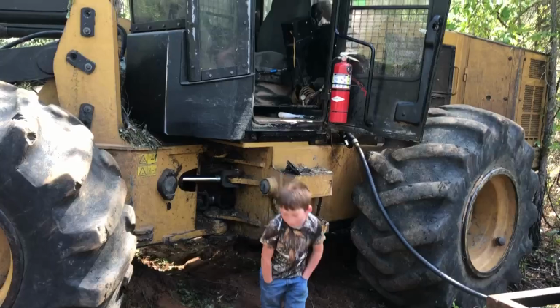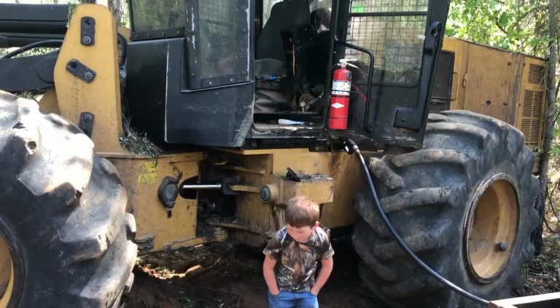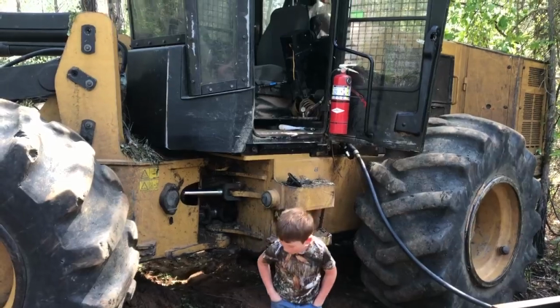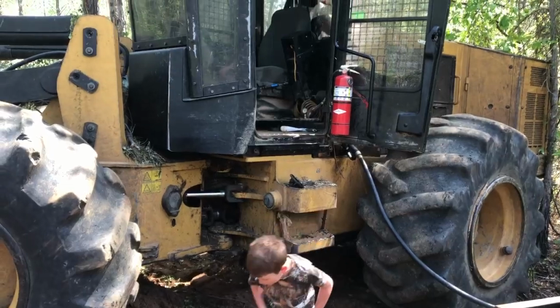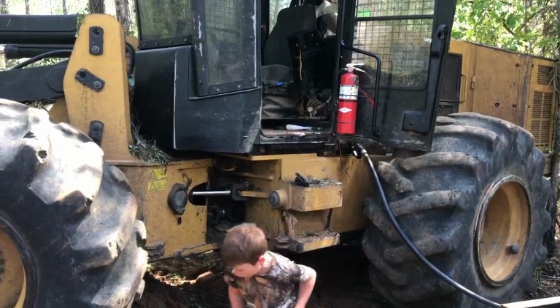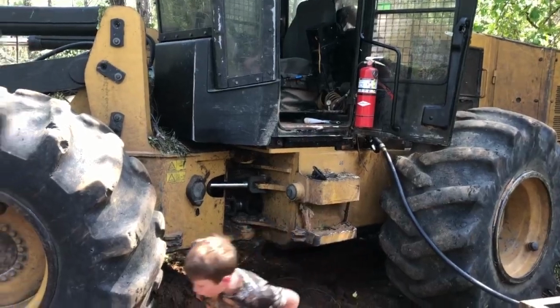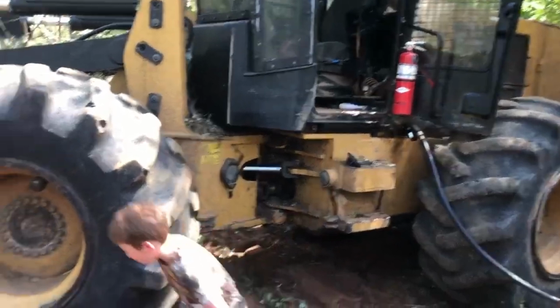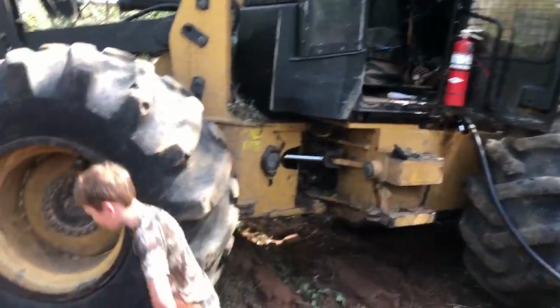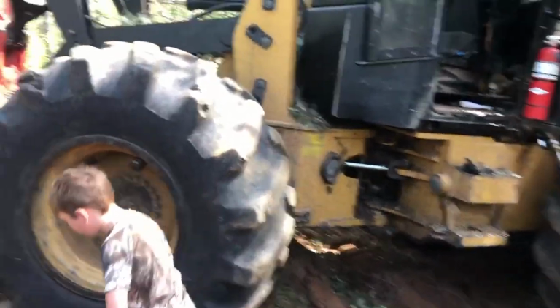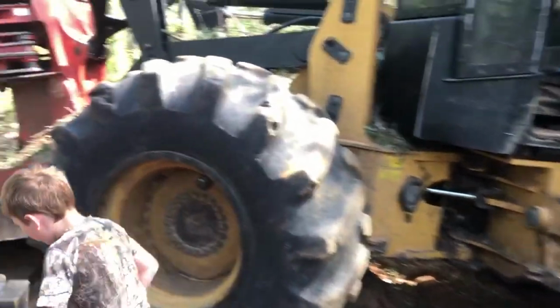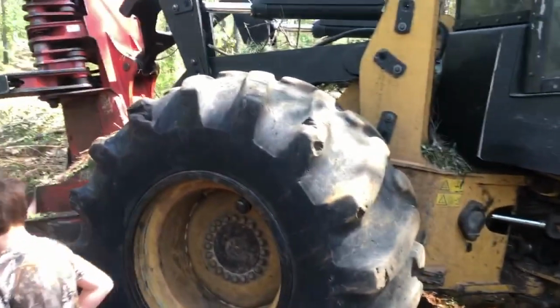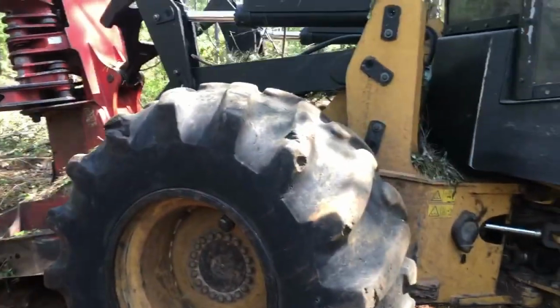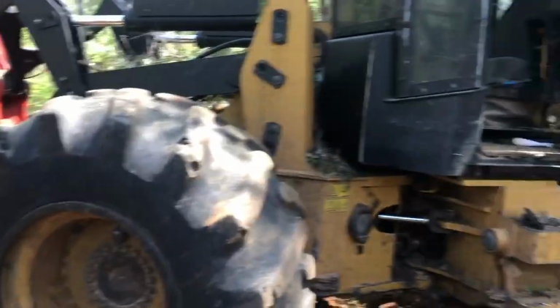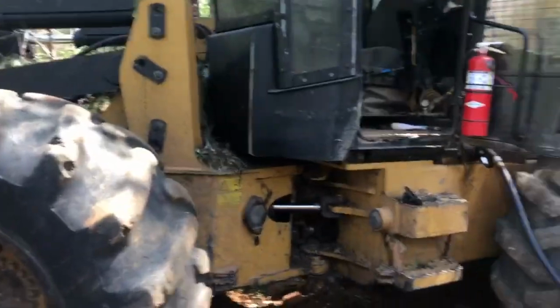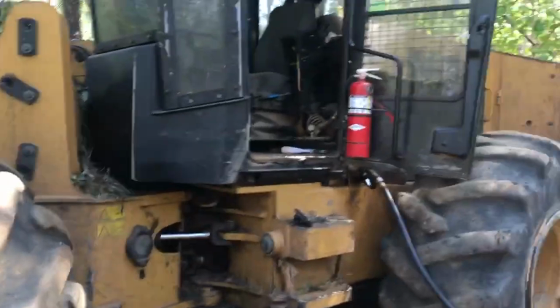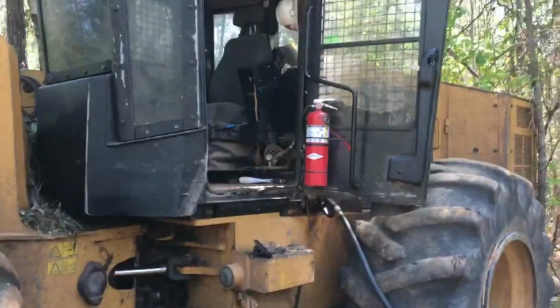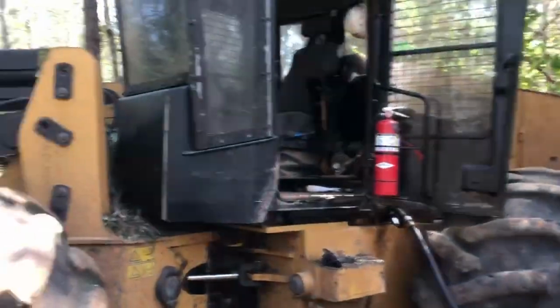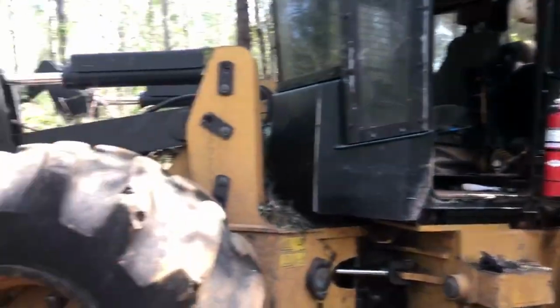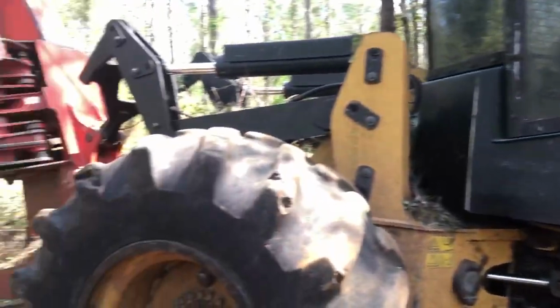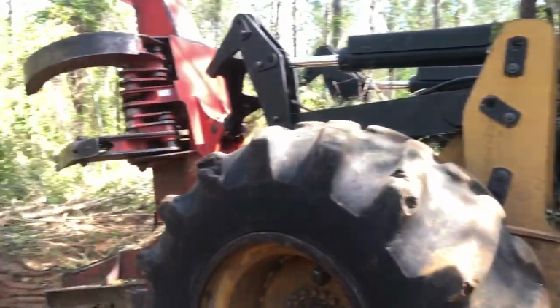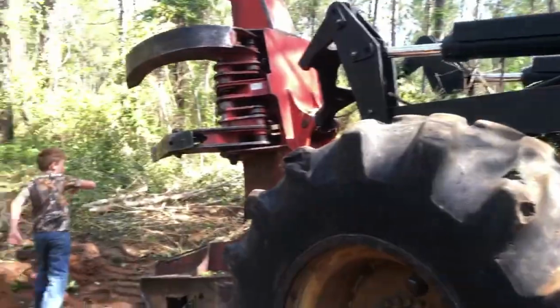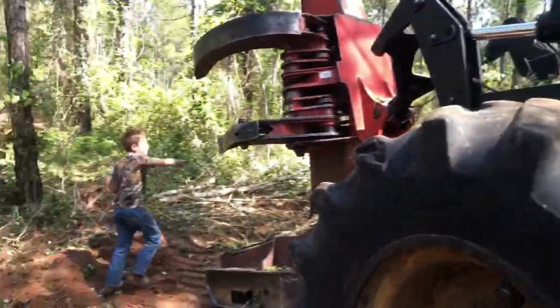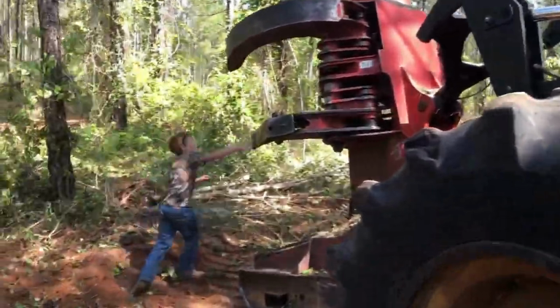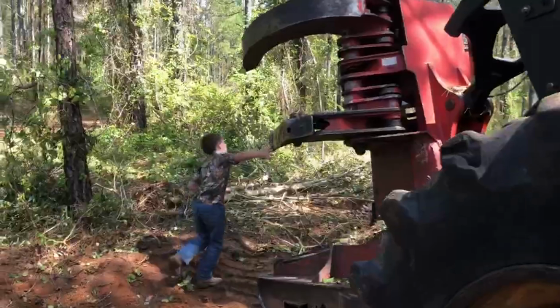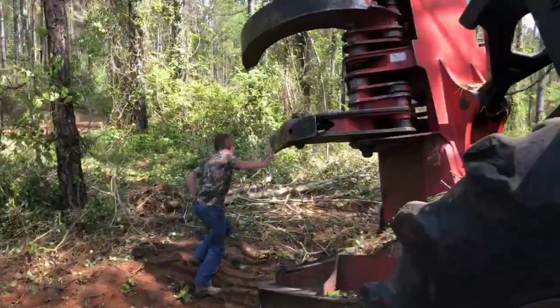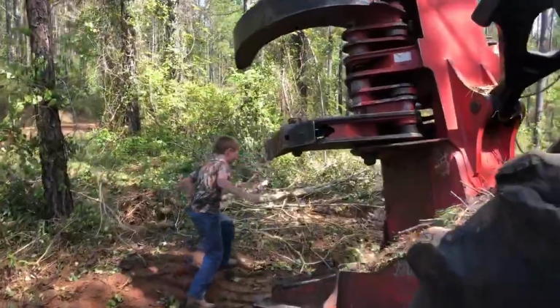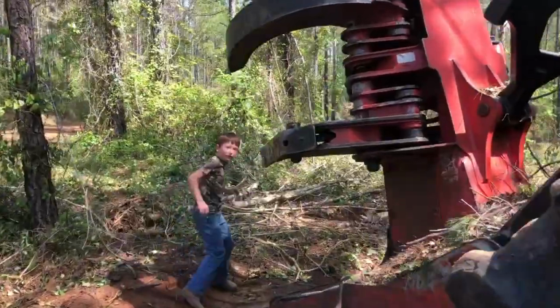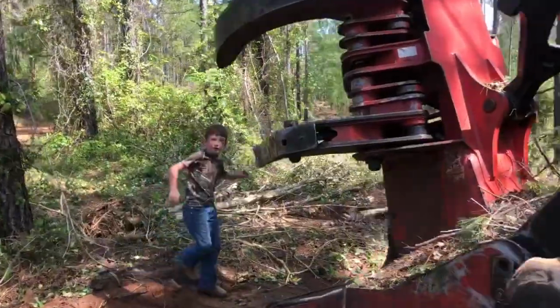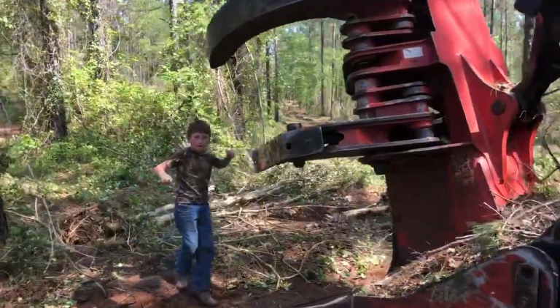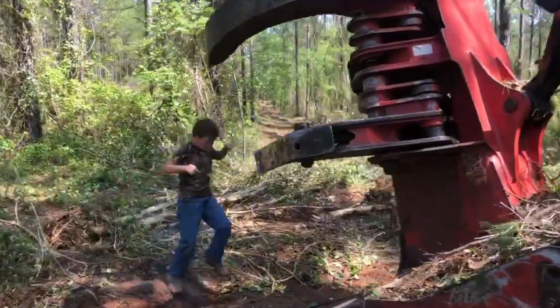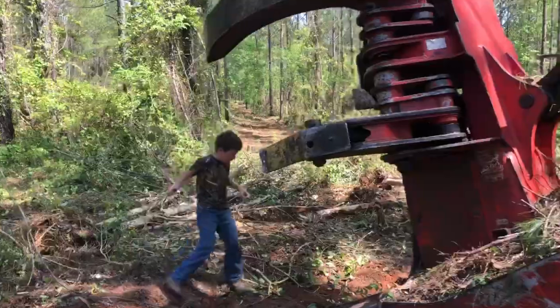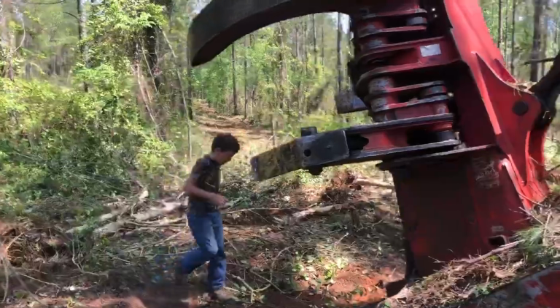I want to show y'all something about this. That's a tree, Carter. Come over here. Don't talk loud. Let me show you.